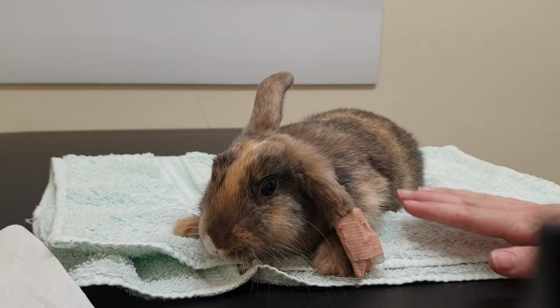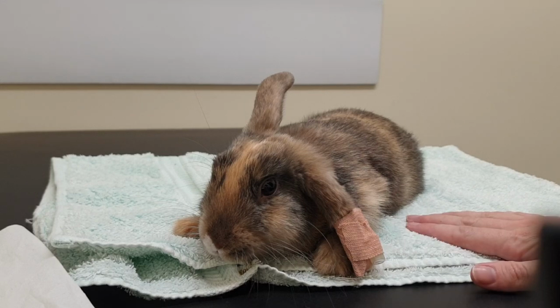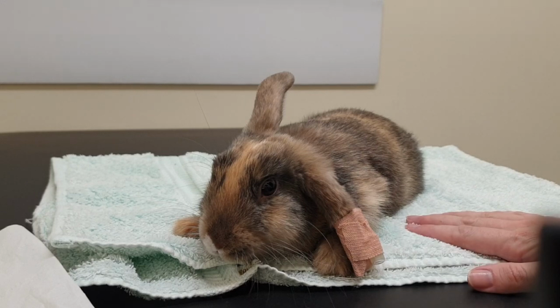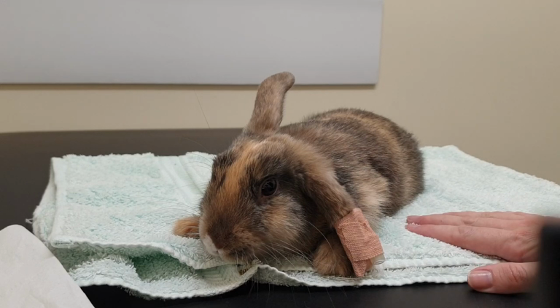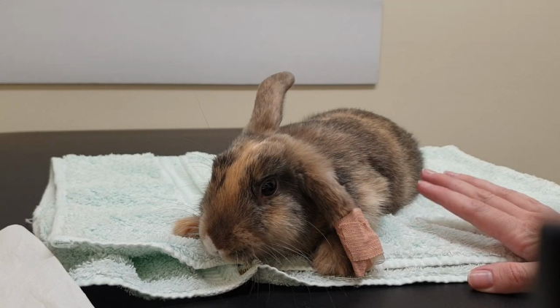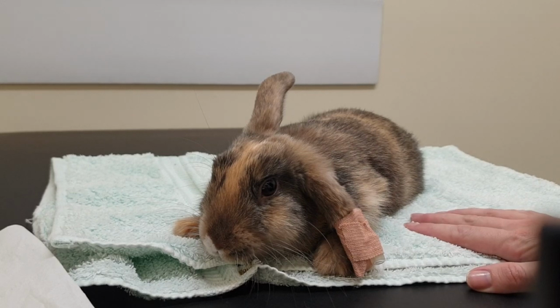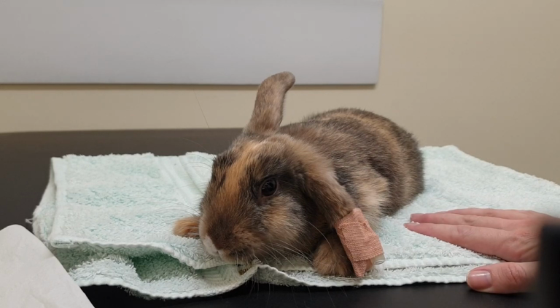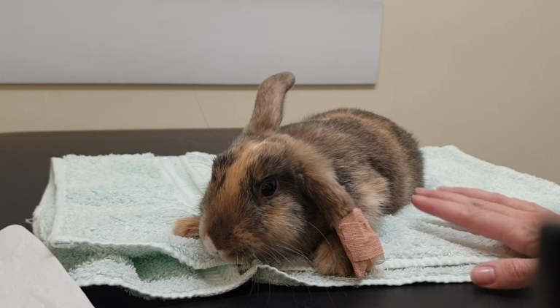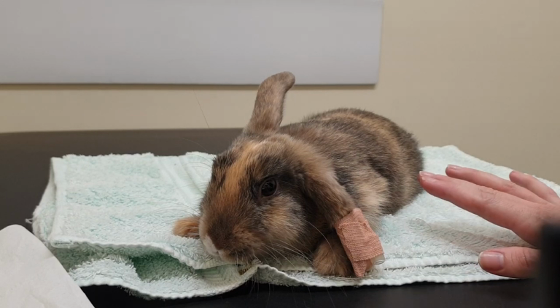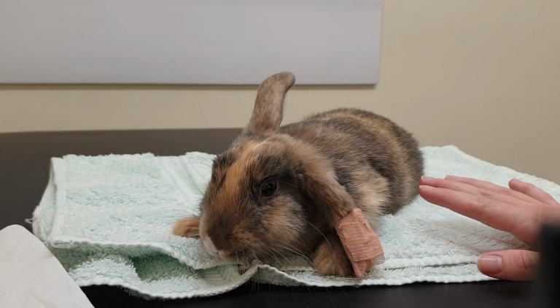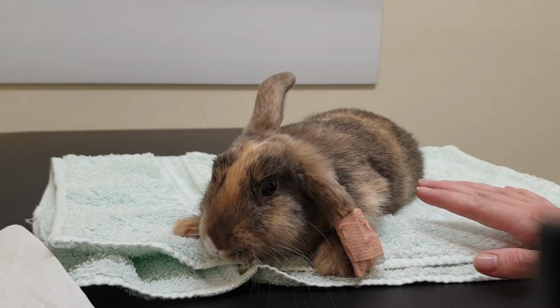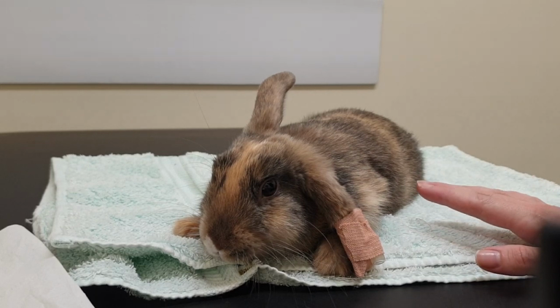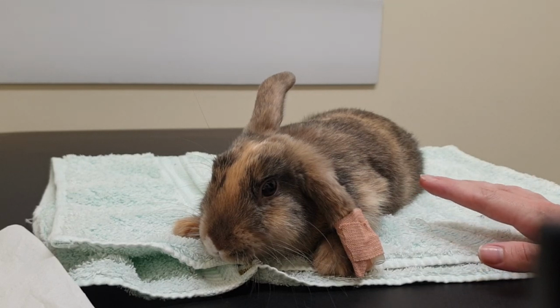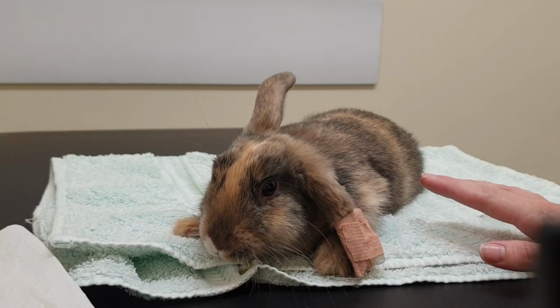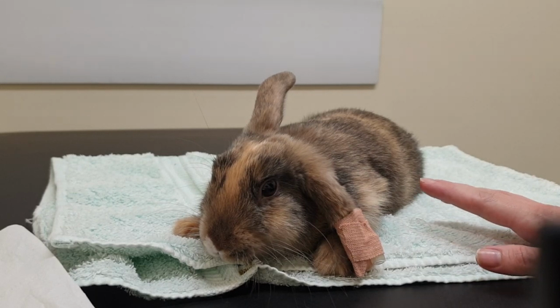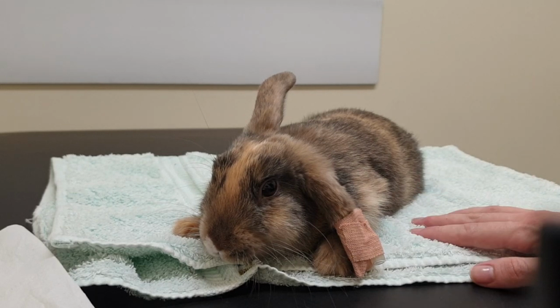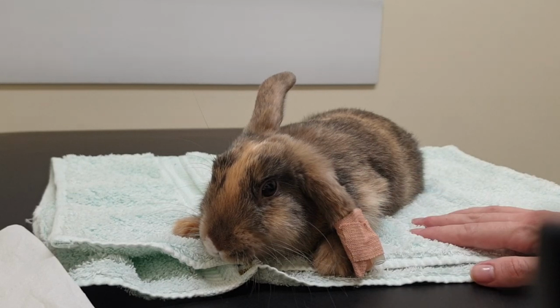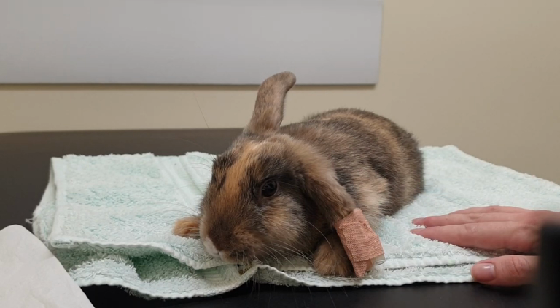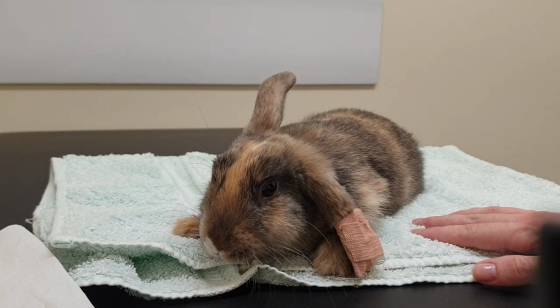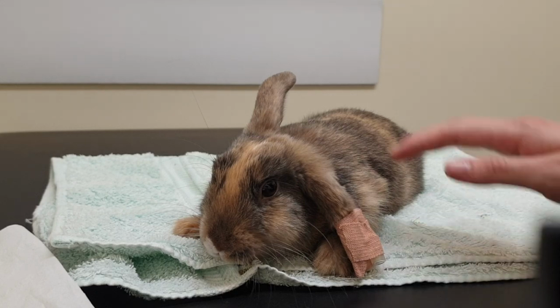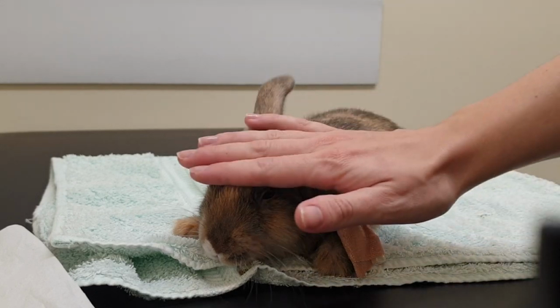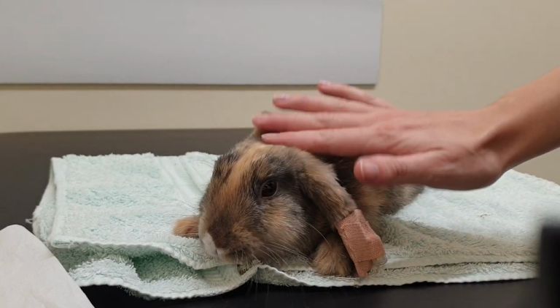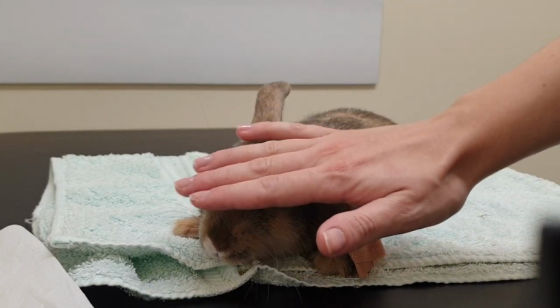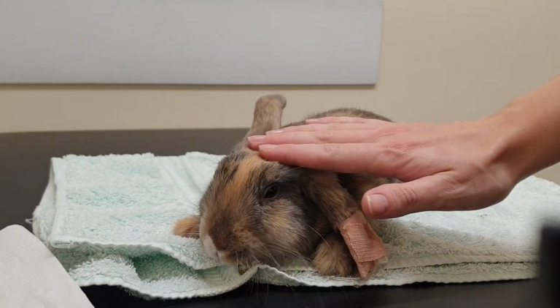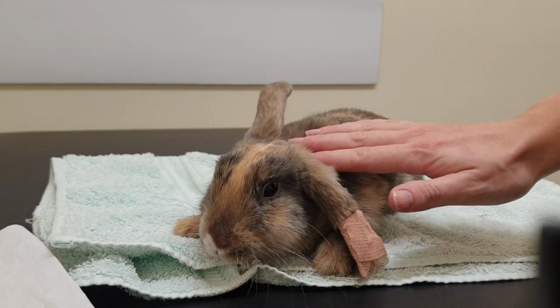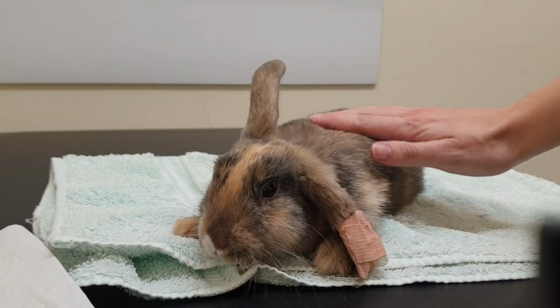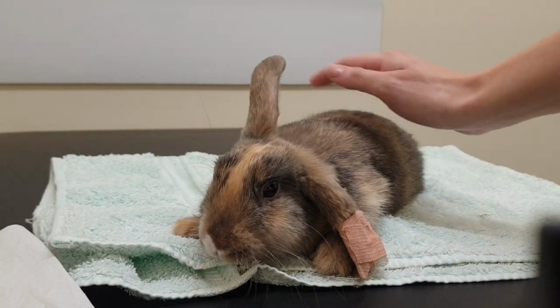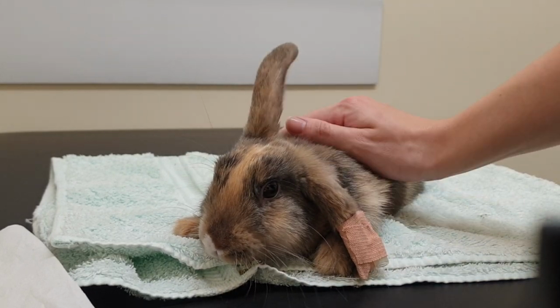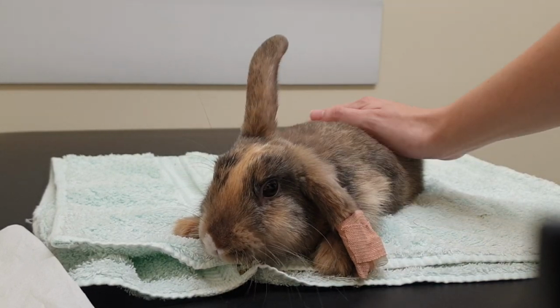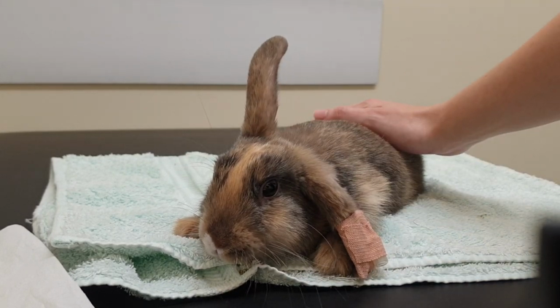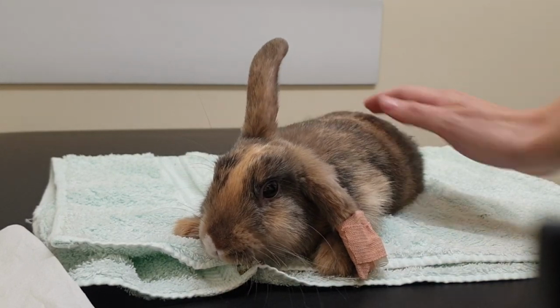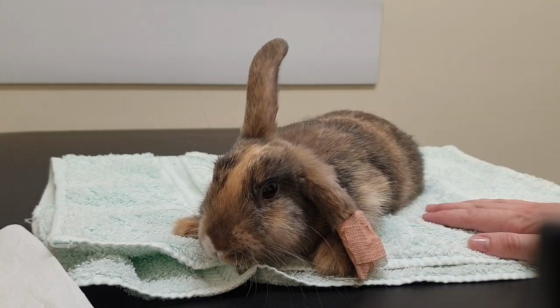To syringe feed your rabbit, place them somewhere secure — on a nice towel is usually good. If they're a bit wriggly you can wrap them up if needed, but little Agador here is very good and he's very relaxed on this towel.